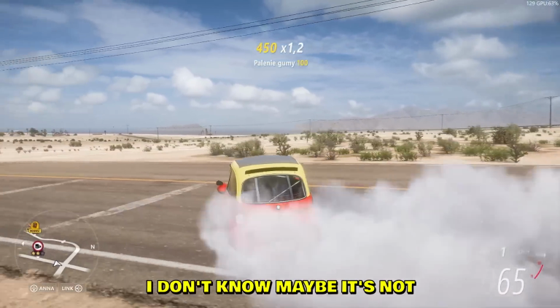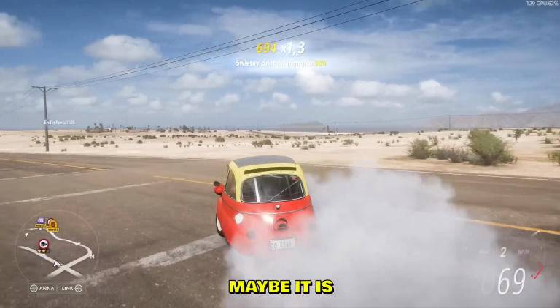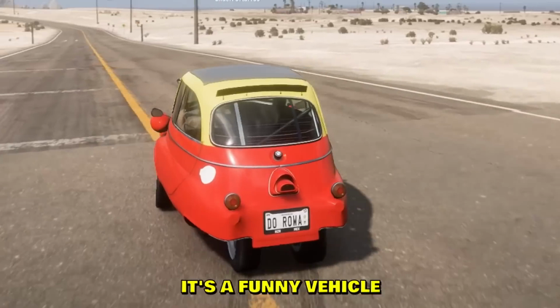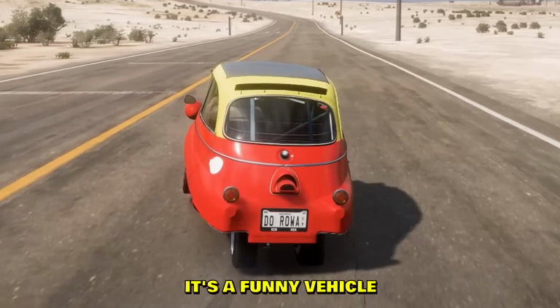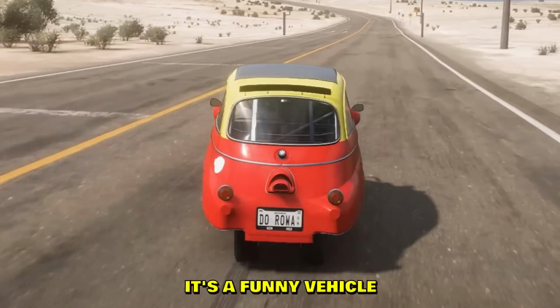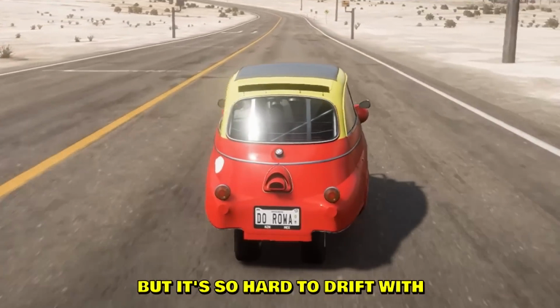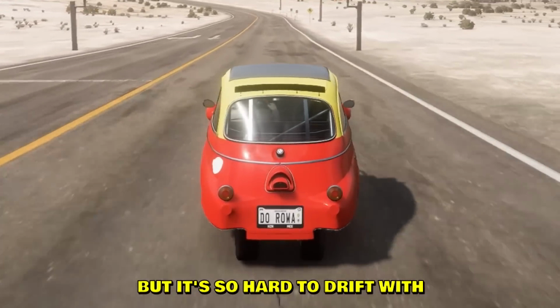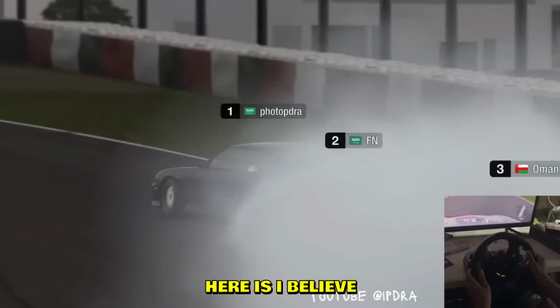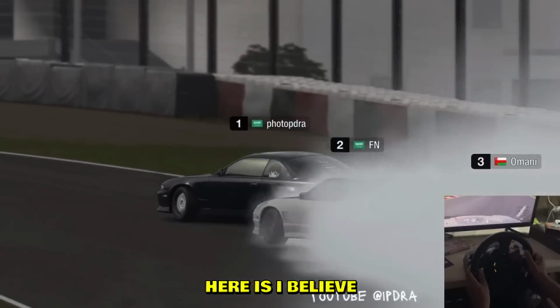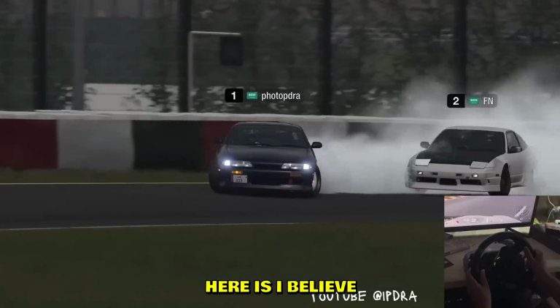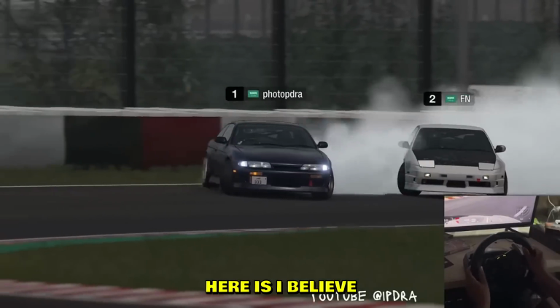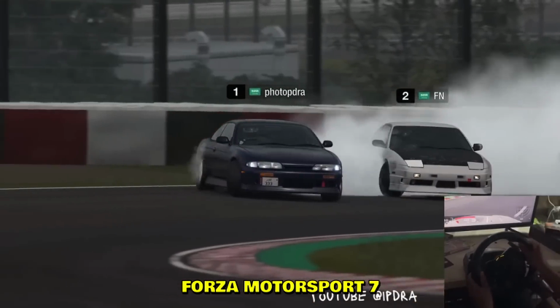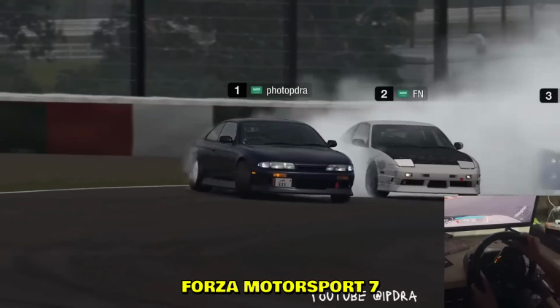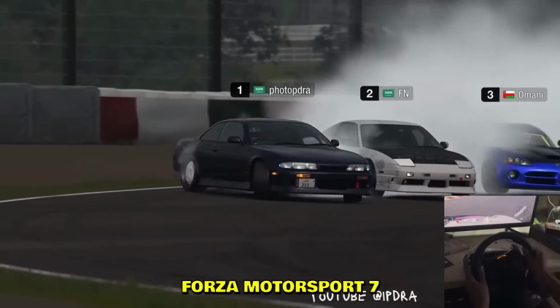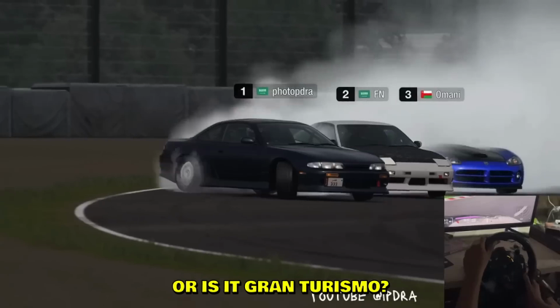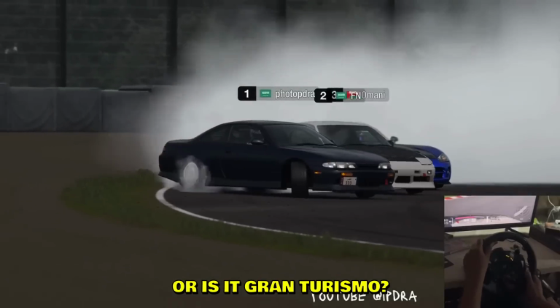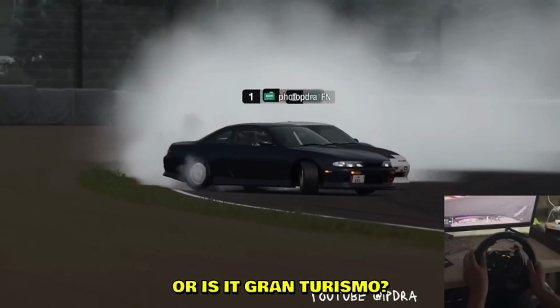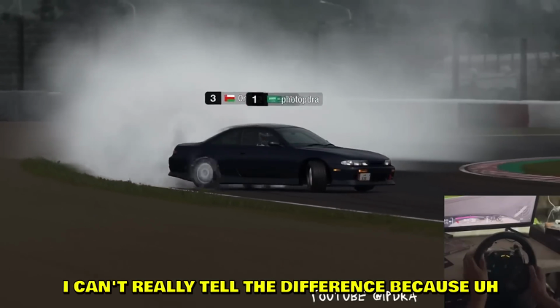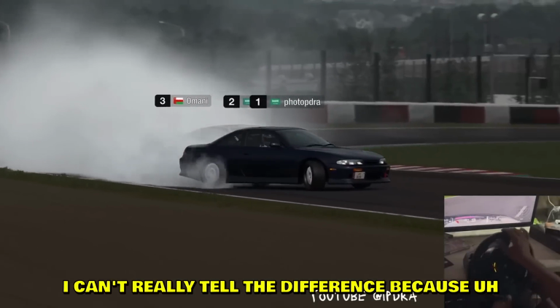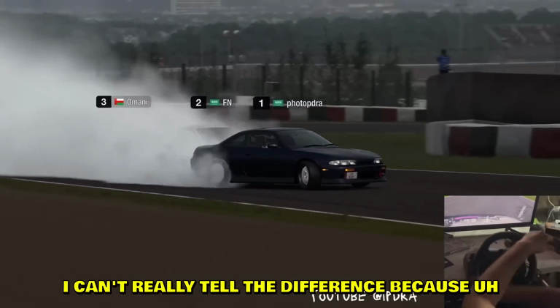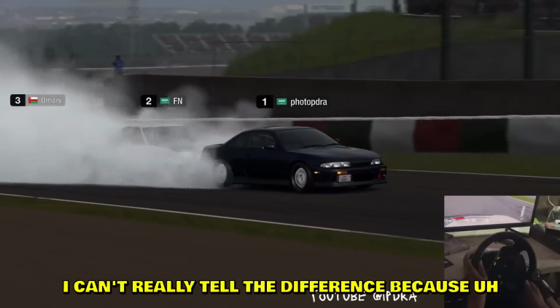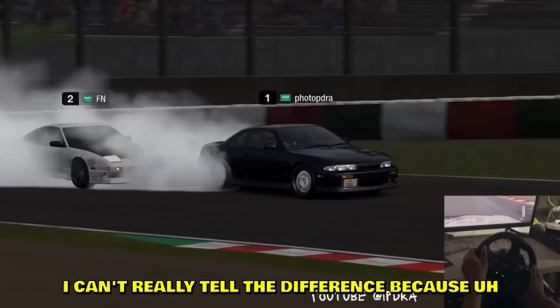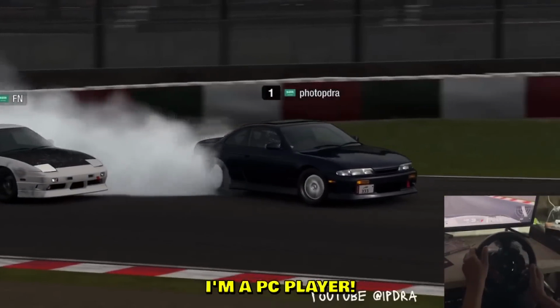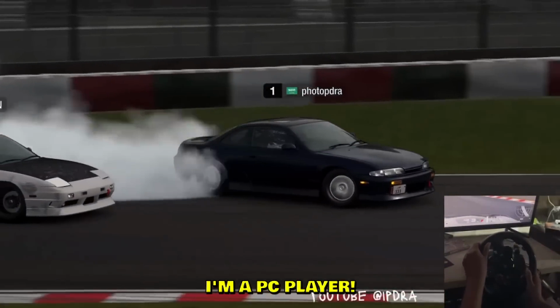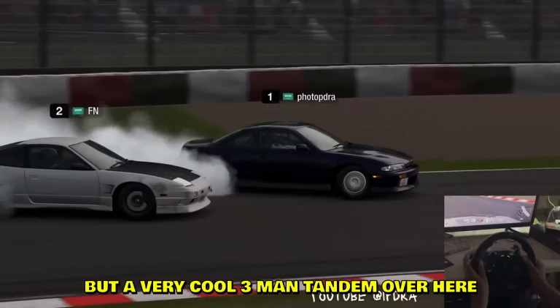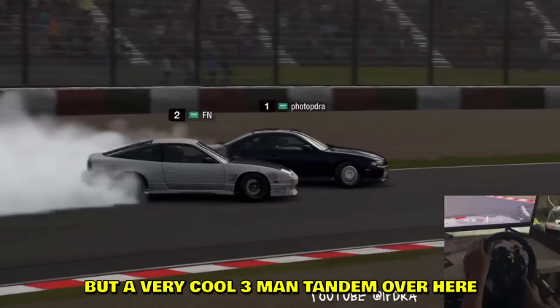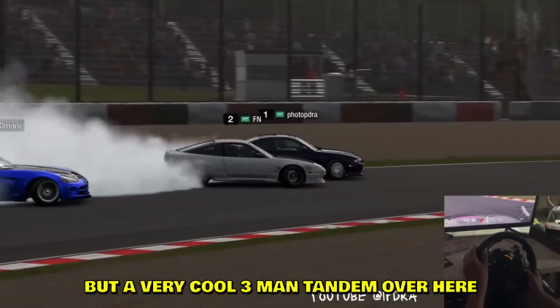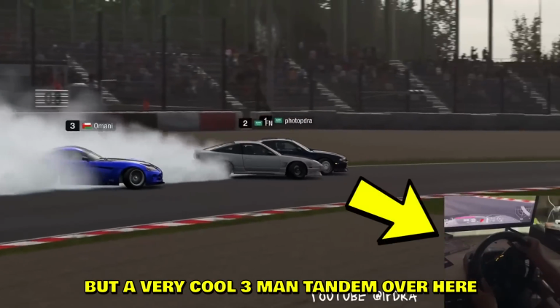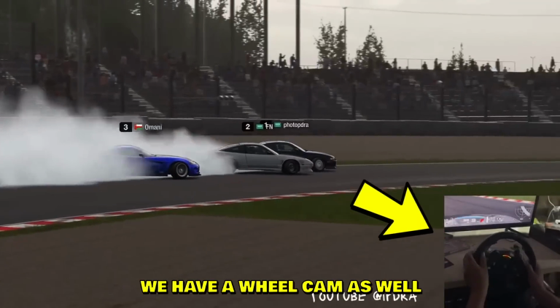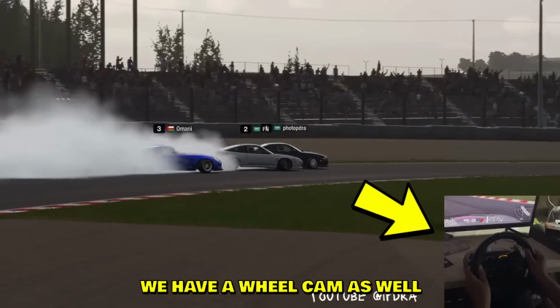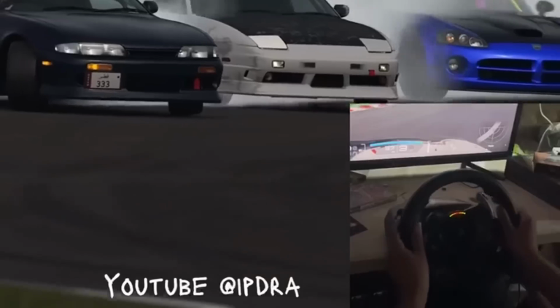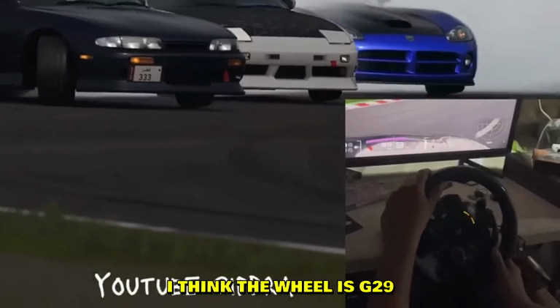A tiny little vehicle — I'm not sure what it is, maybe a P50. It's a funny vehicle but it's so hard to drift with. Here is, I believe, Forza Motorsport 7 — or is it Gran Turismo? I can't really tell the difference because I'm a PC player. But a very cool cinematic shot, and there's a wheel cam as well.